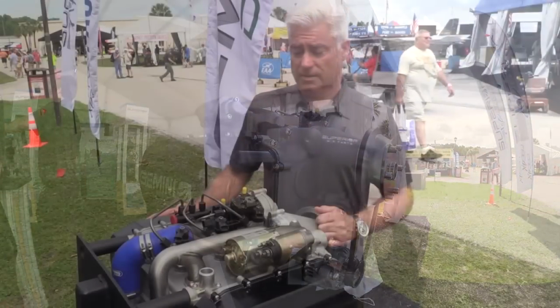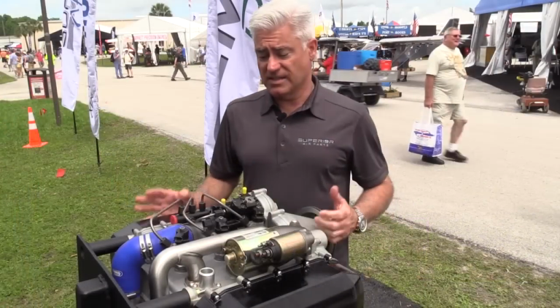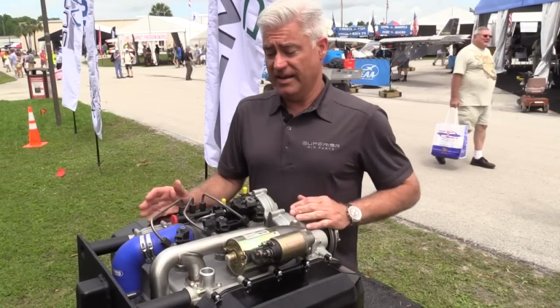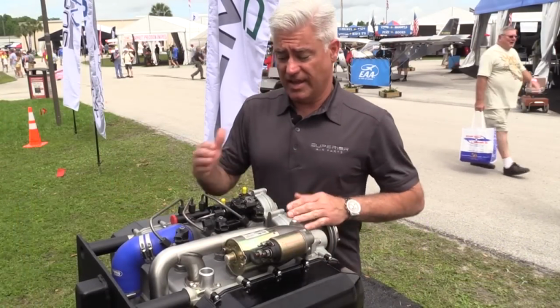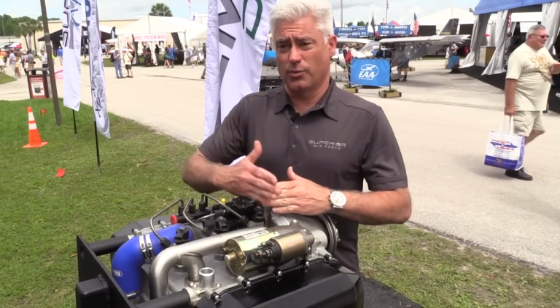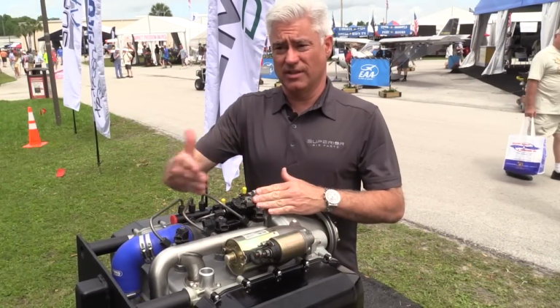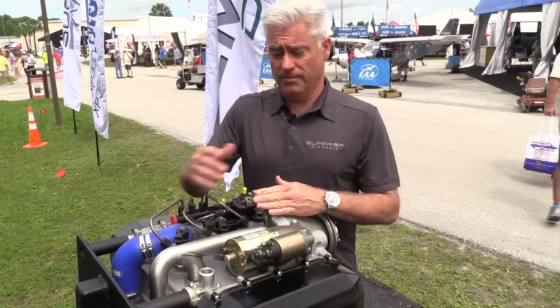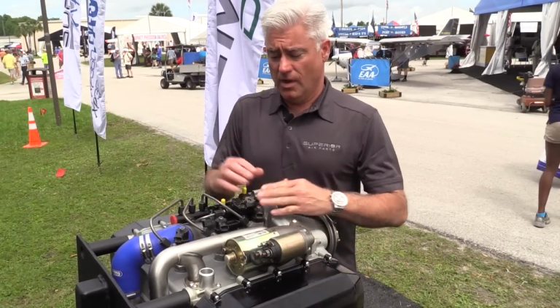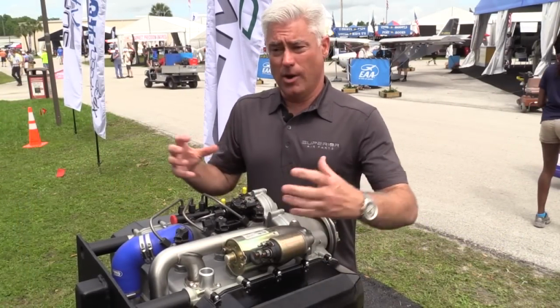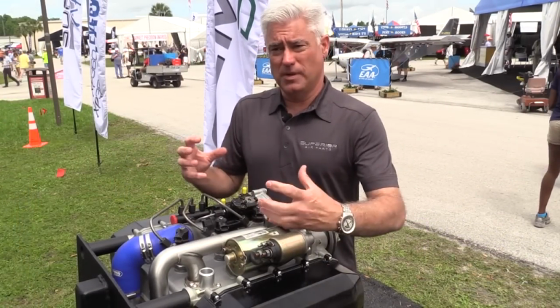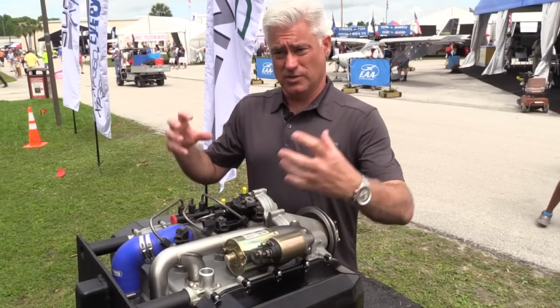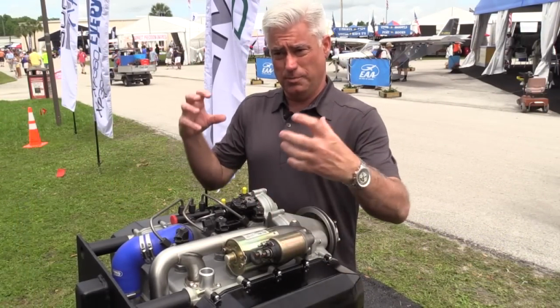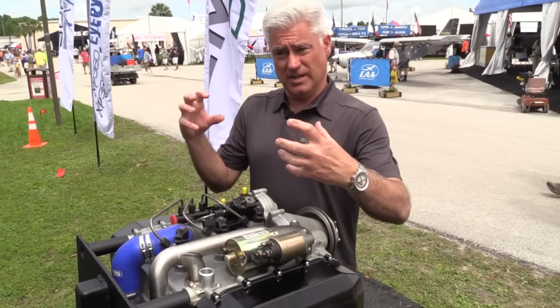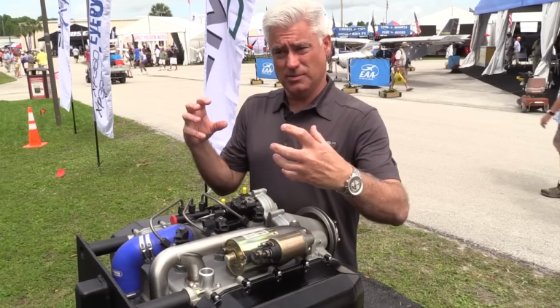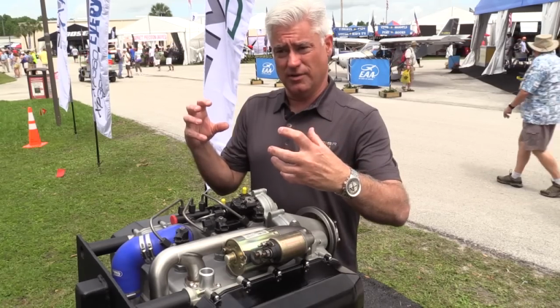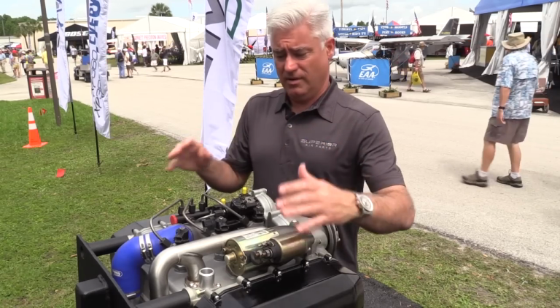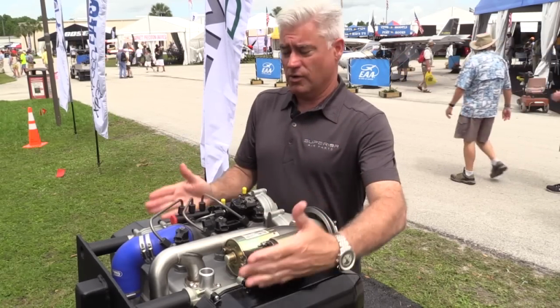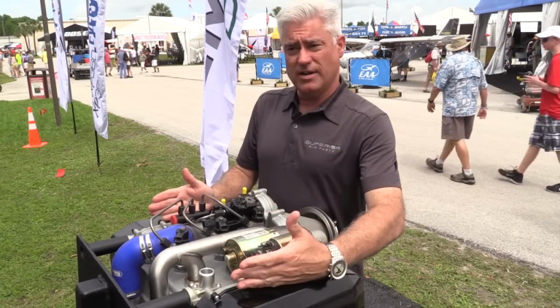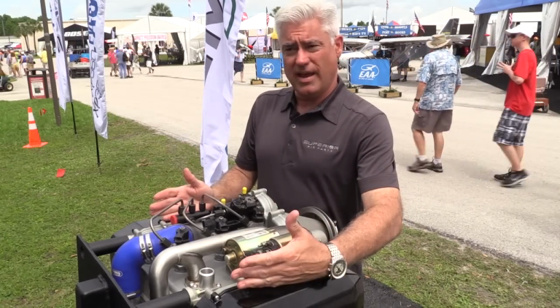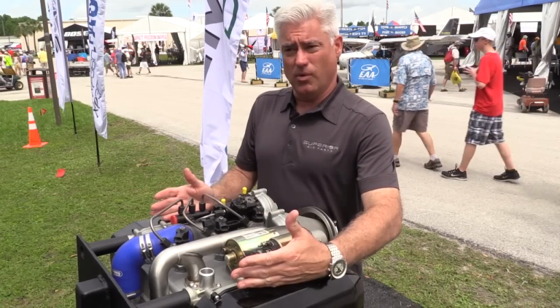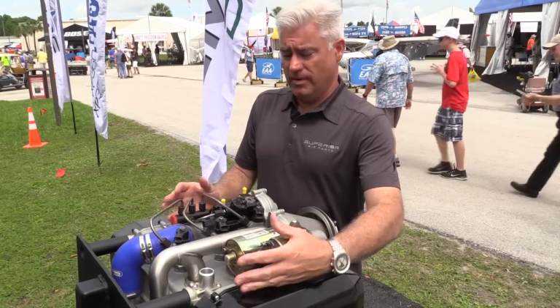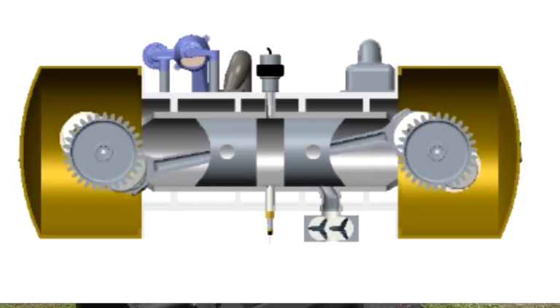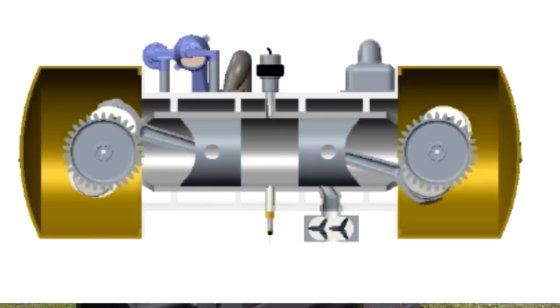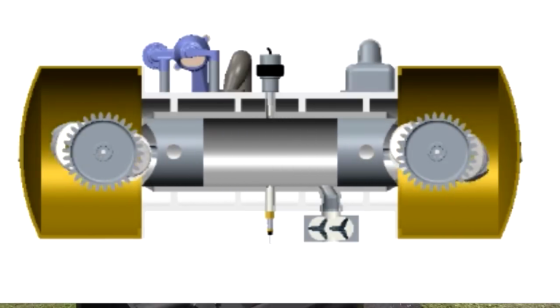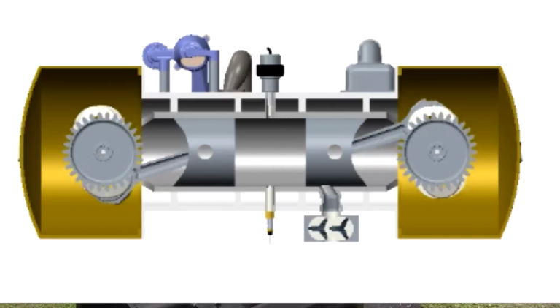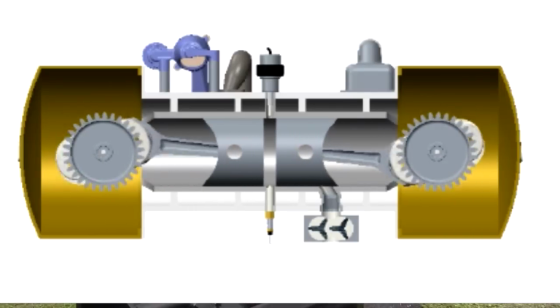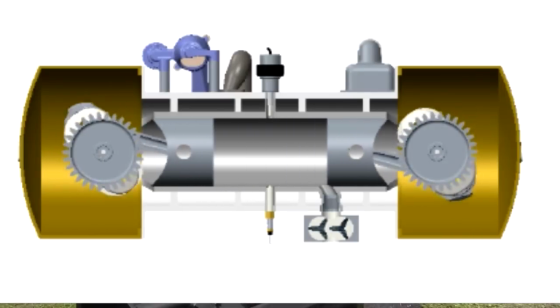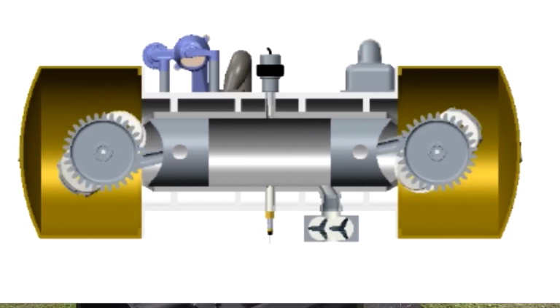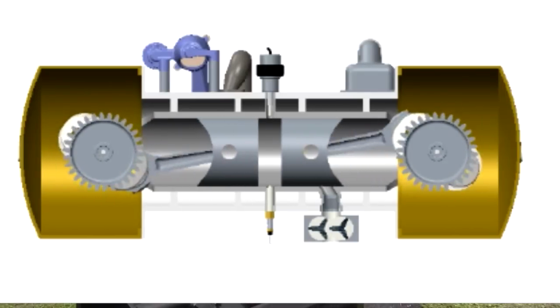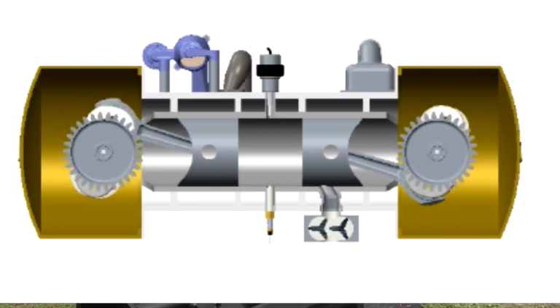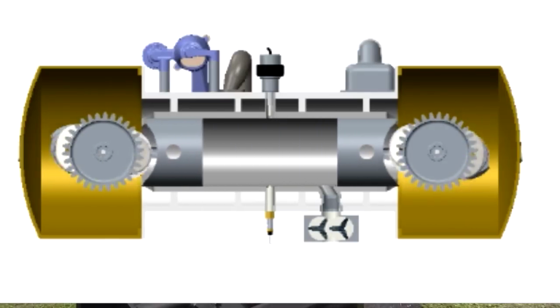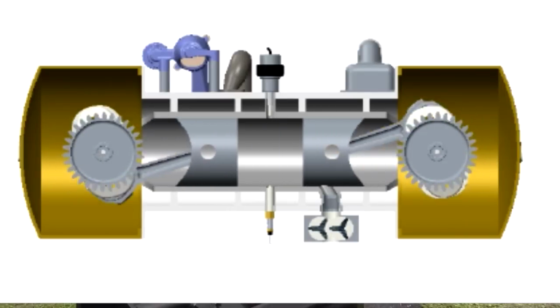The basic design is a three-cylinder opposed piston, so two pistons in the same cylinder. The crankshafts are on the outboard, which eliminates the need for valve trains.